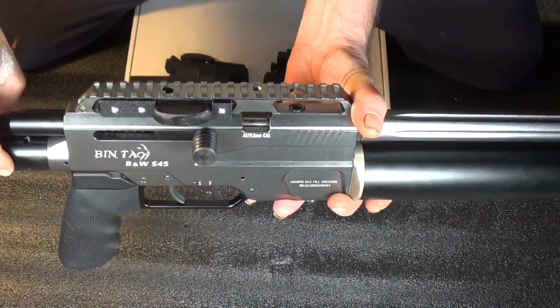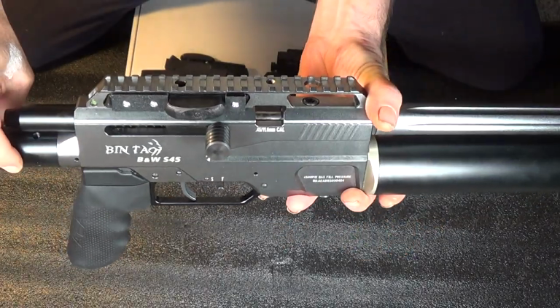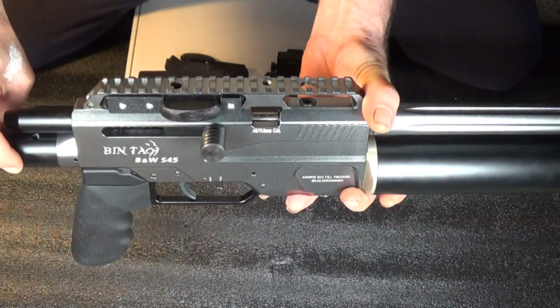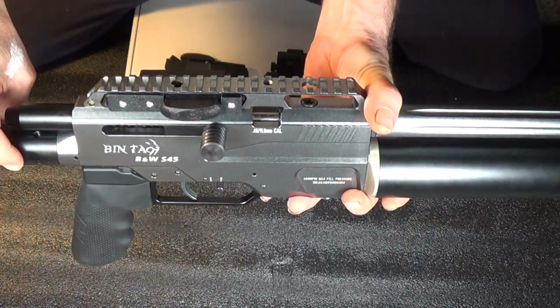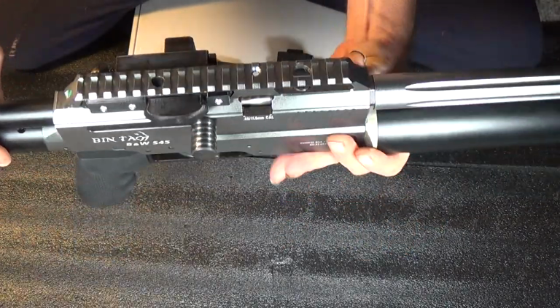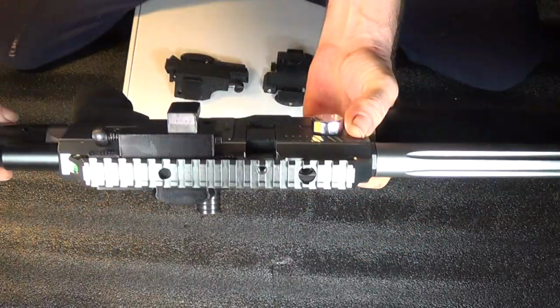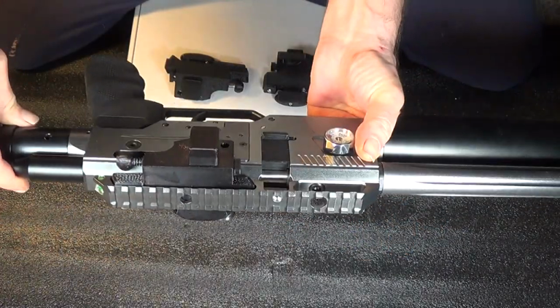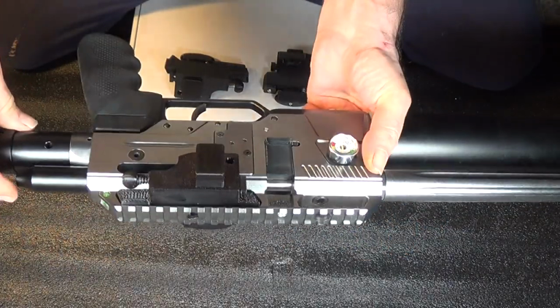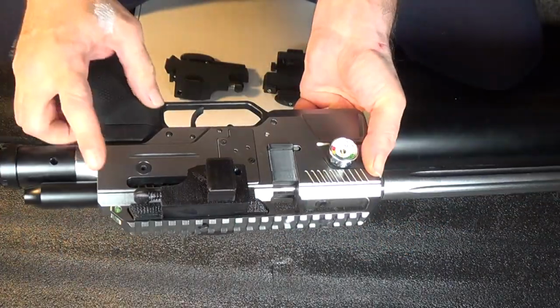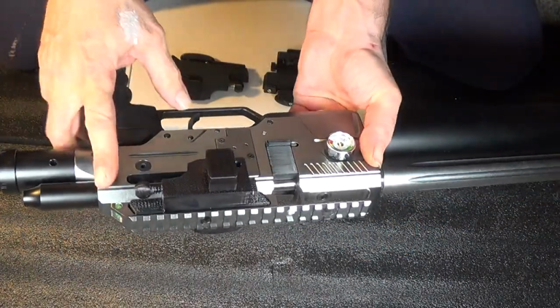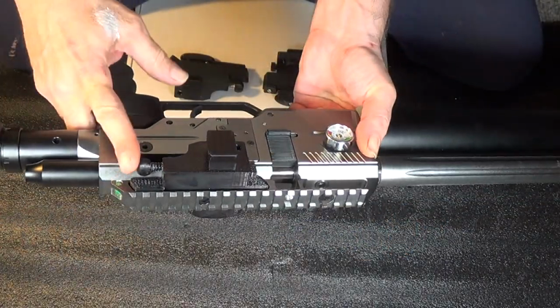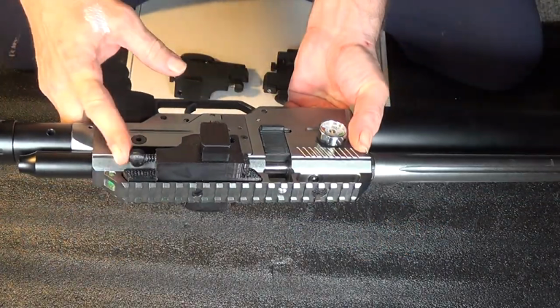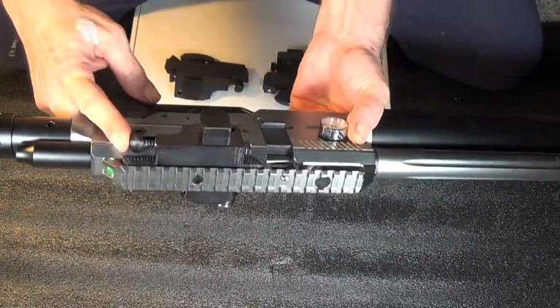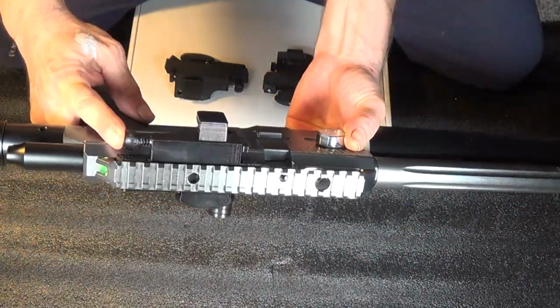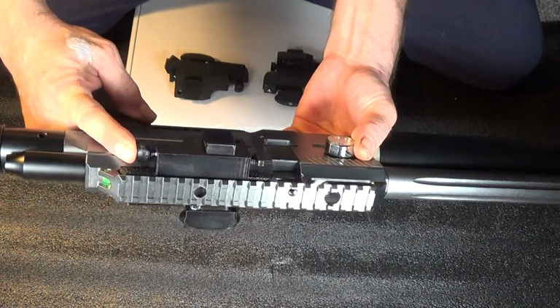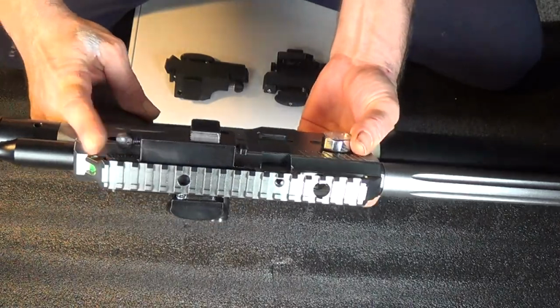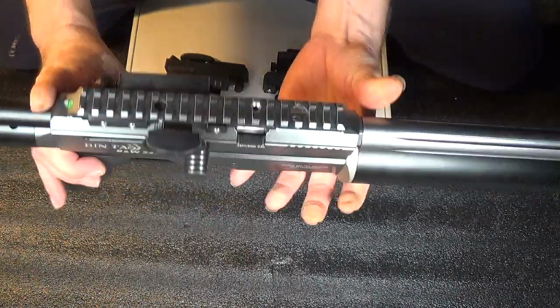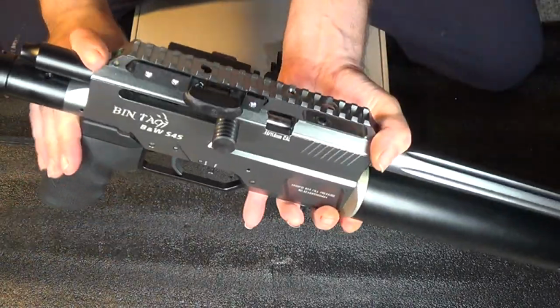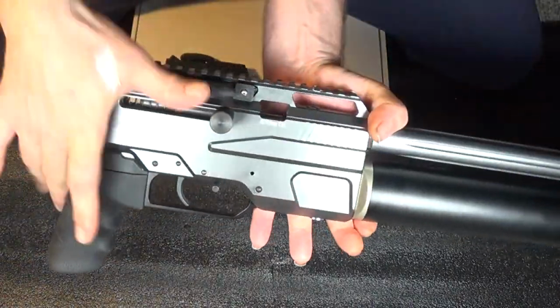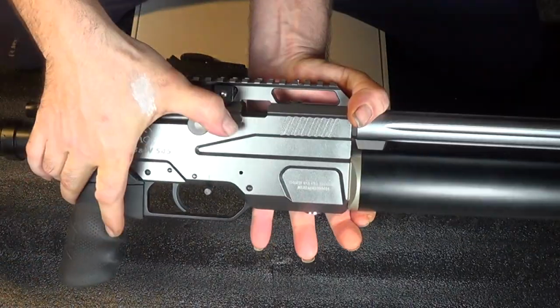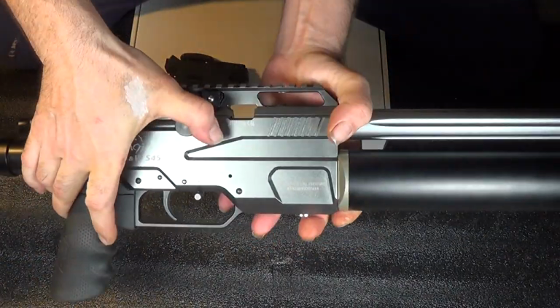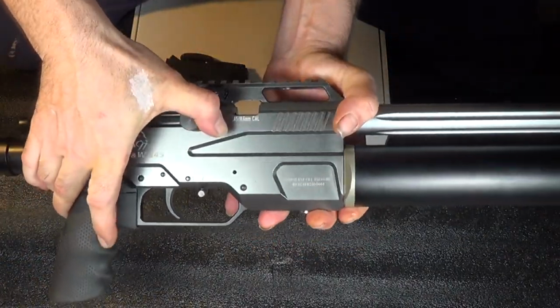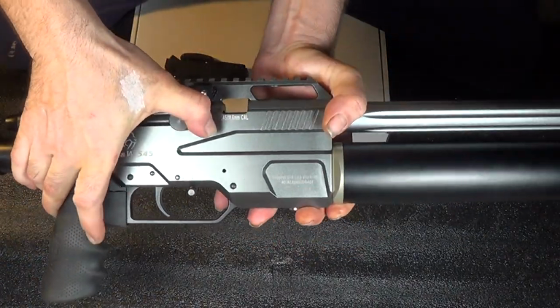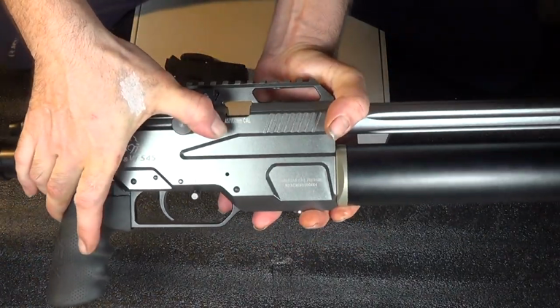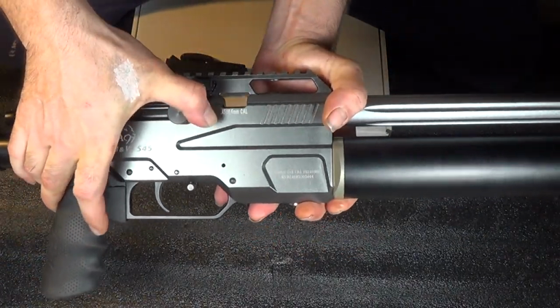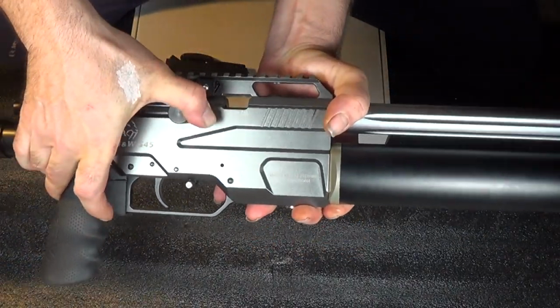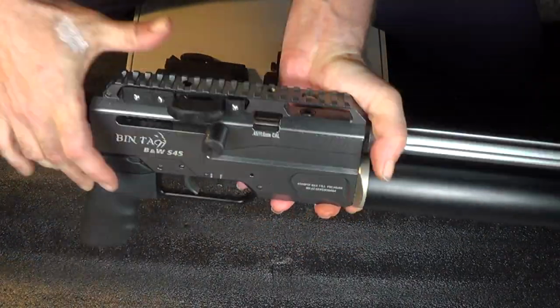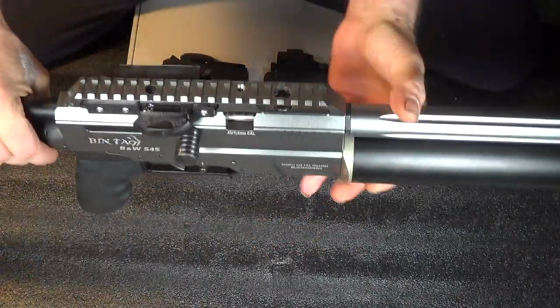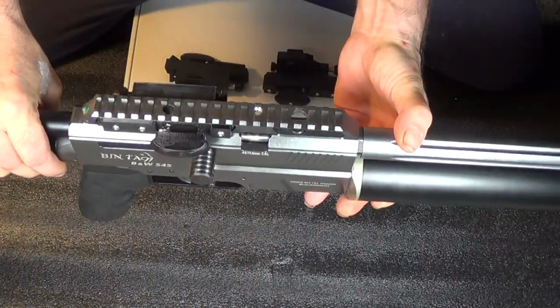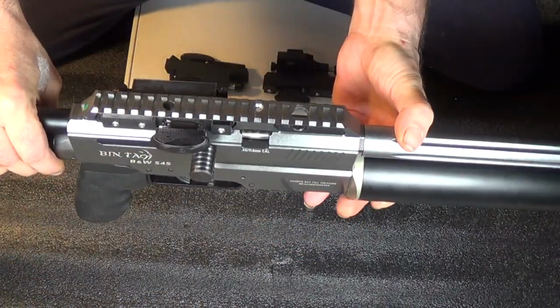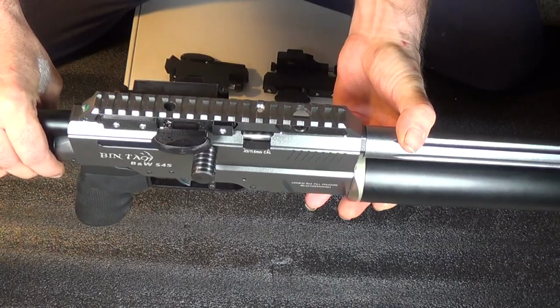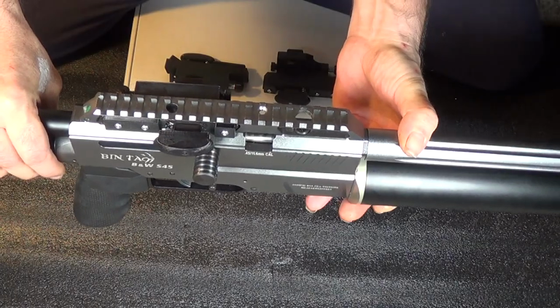If you want to switch this over to bolt action, you come over here and there's one button right here. Push that button. Right now that bolt is locked — you cannot pull it back. It's in the bolt action mode.